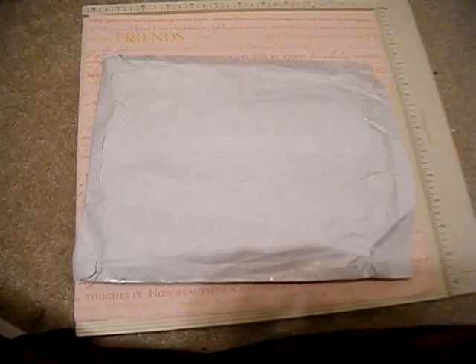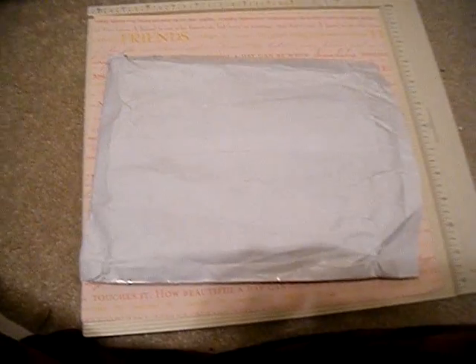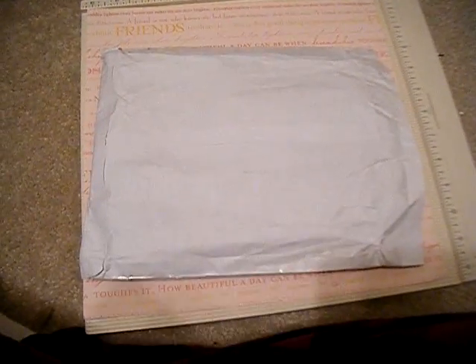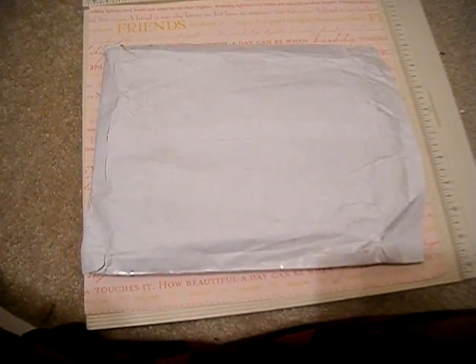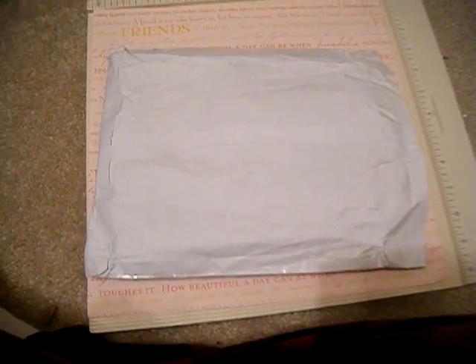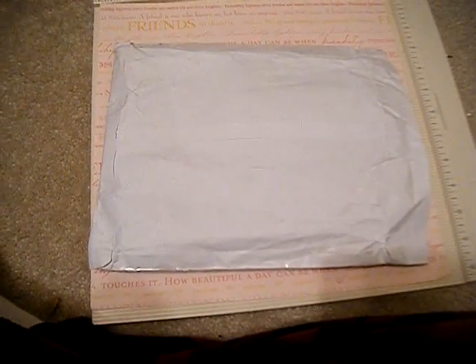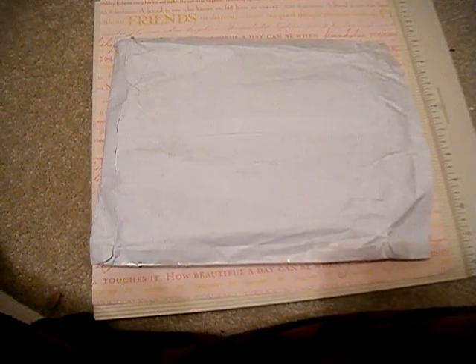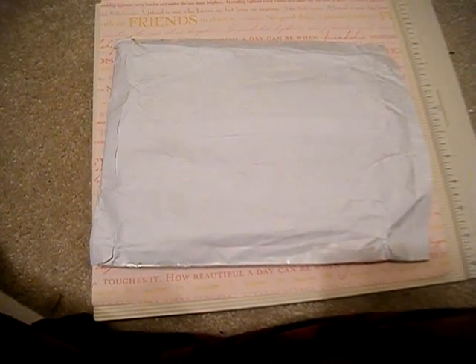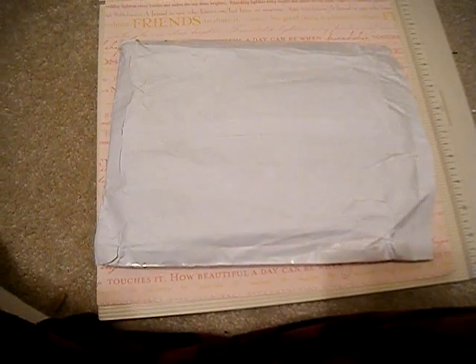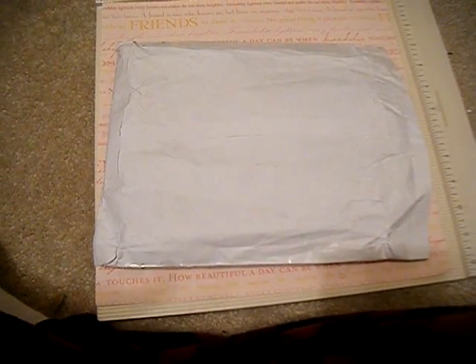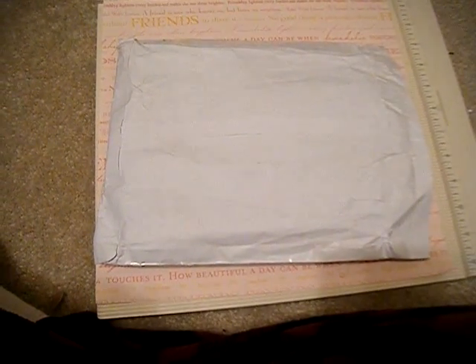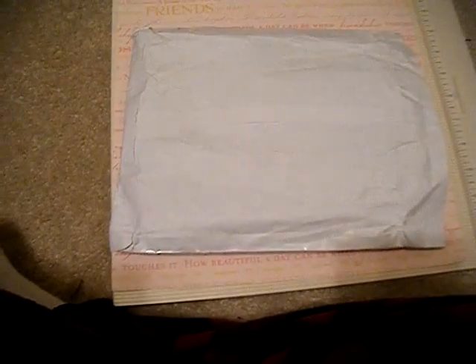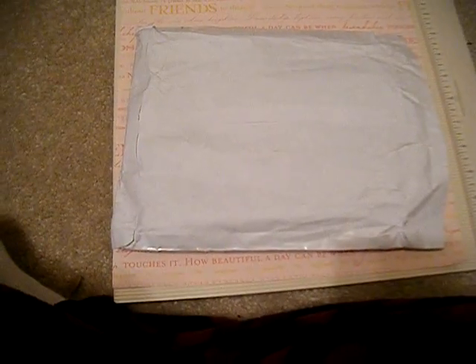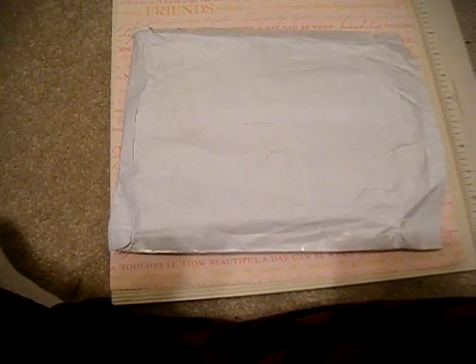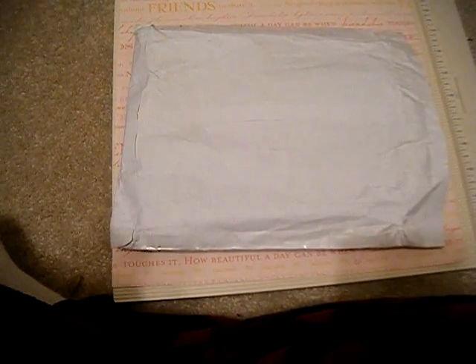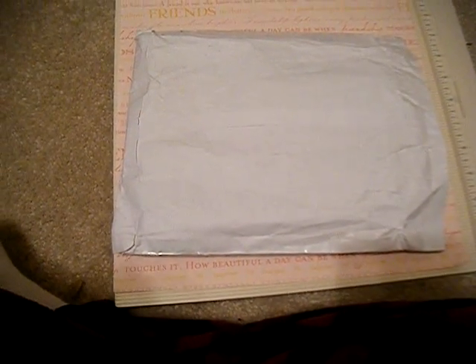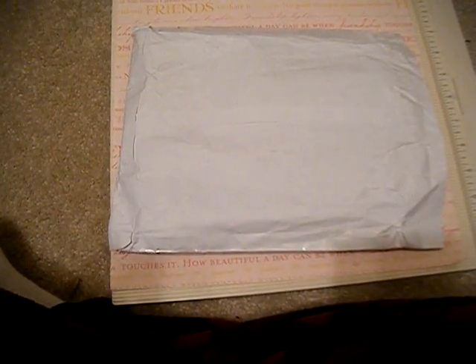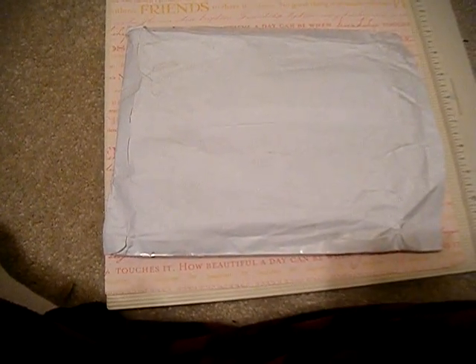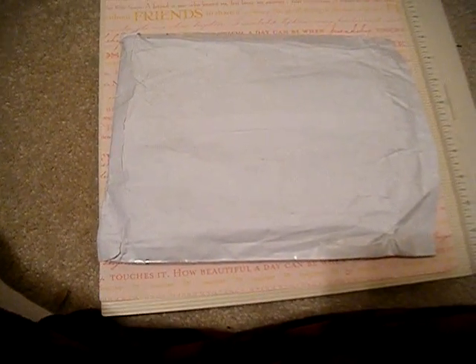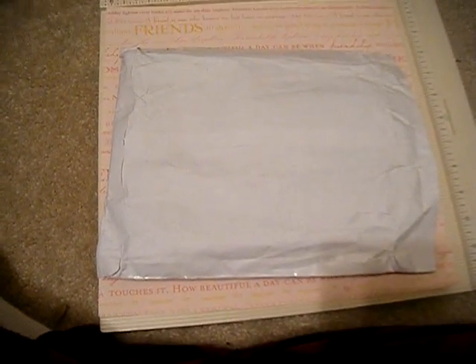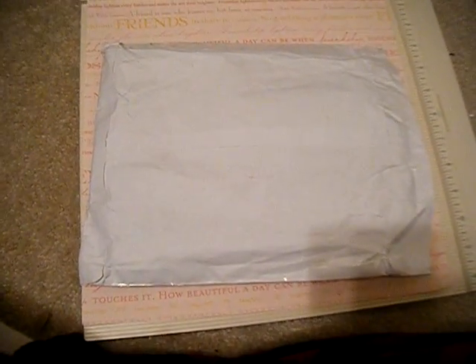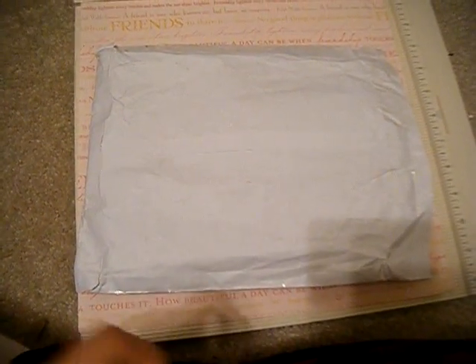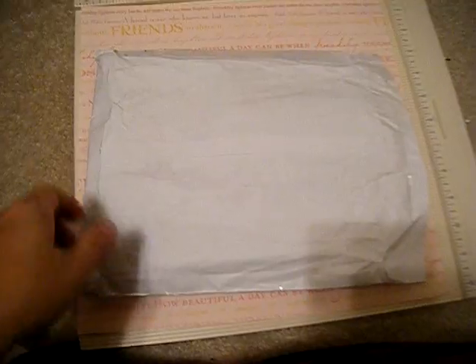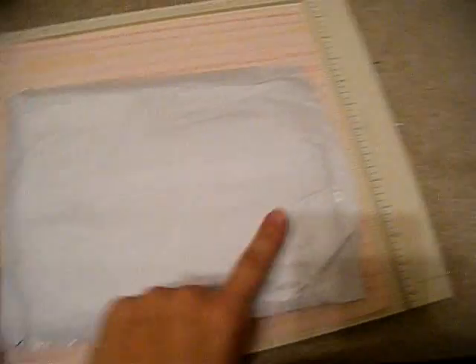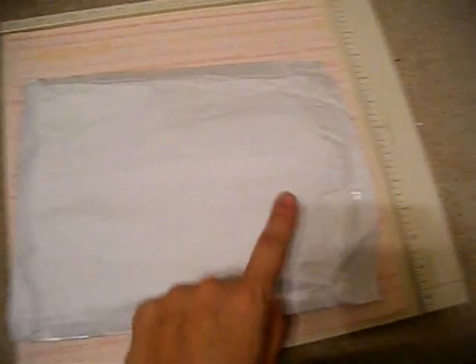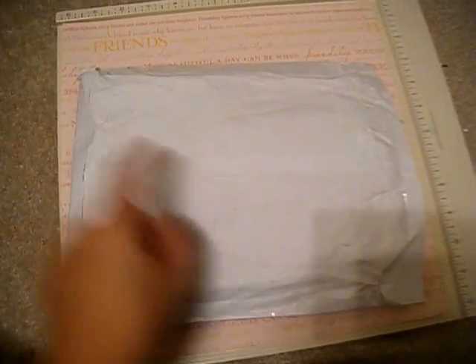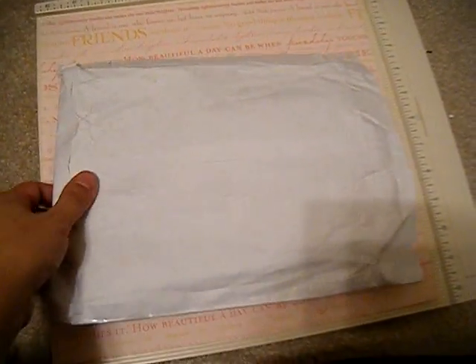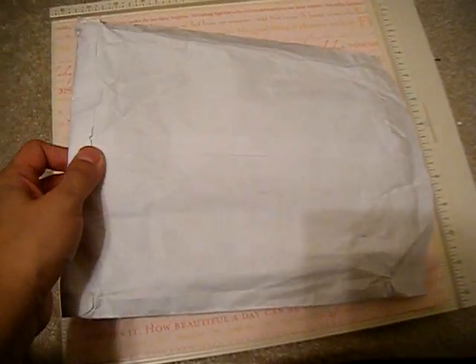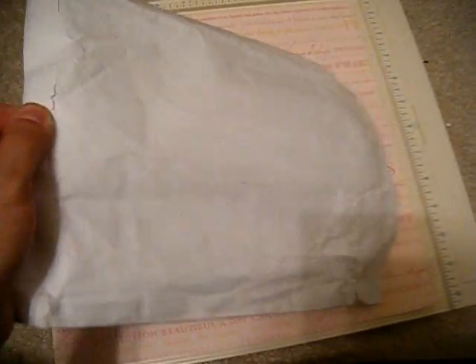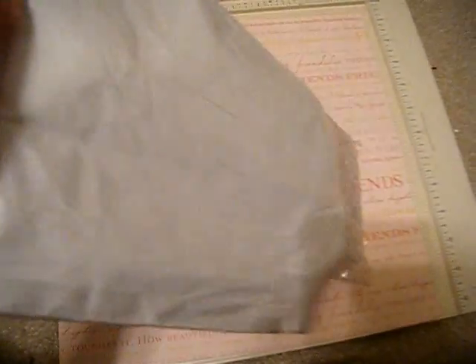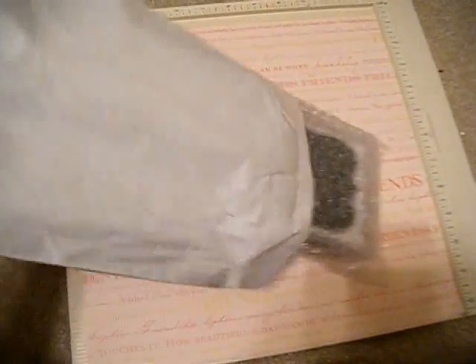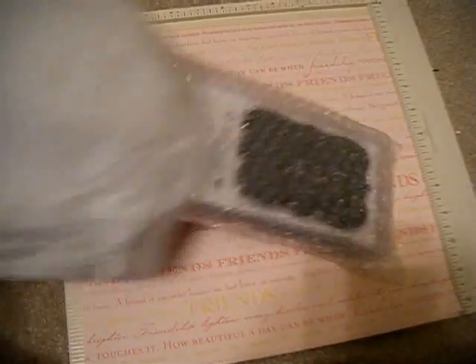Hi you guys! I'm so excited — I ordered some movers and shapers from Carlene at pinkstamper.com, so you guys should check out her store. I opened it and took a sneak peek, and I just want to show you guys what I got.